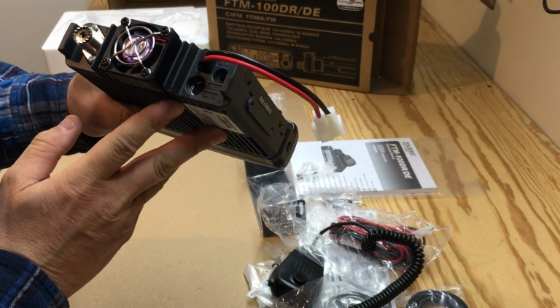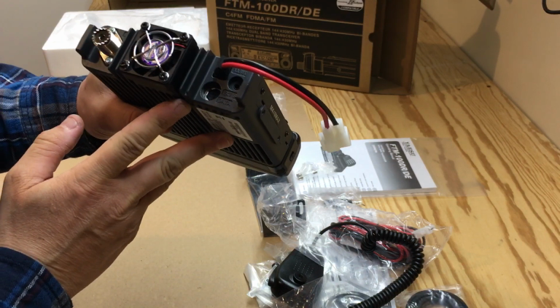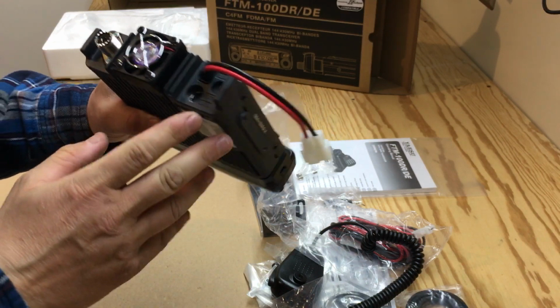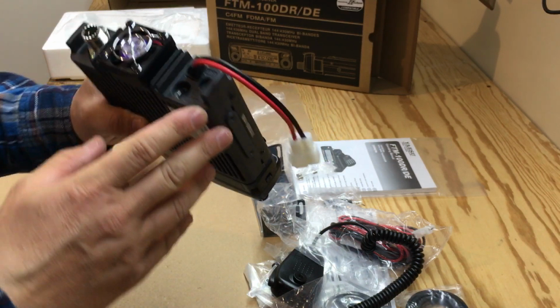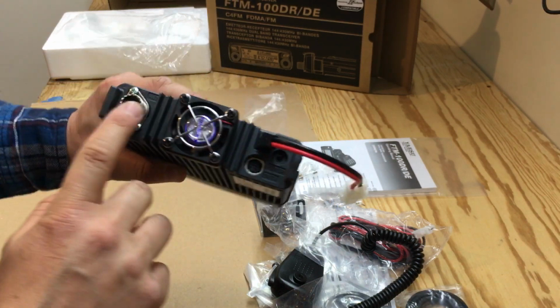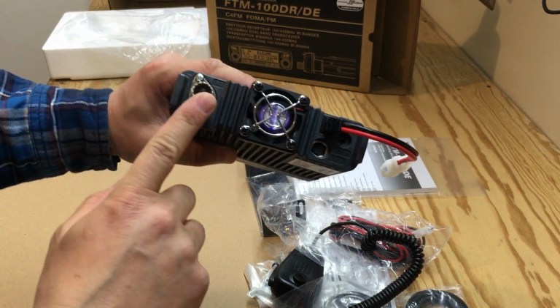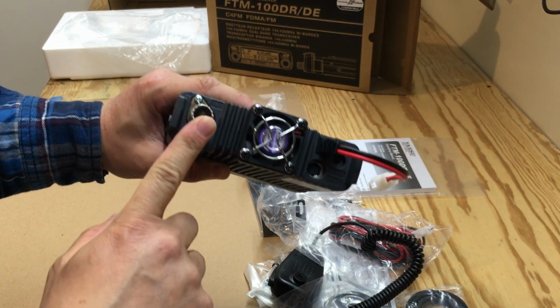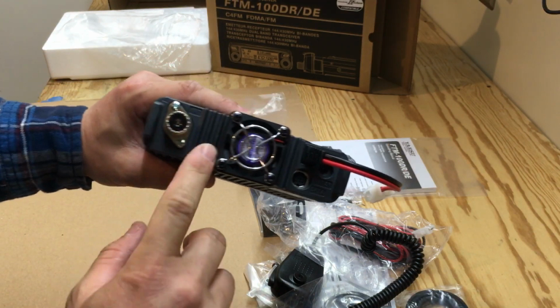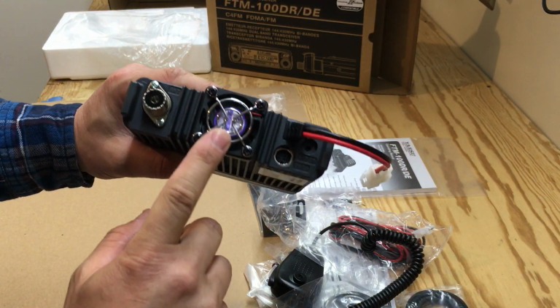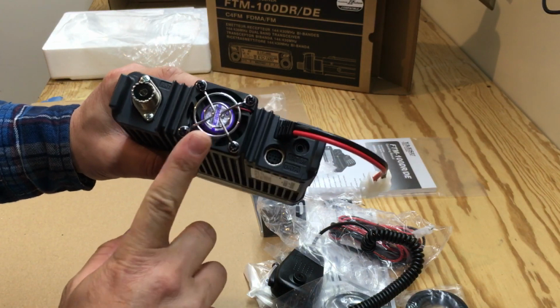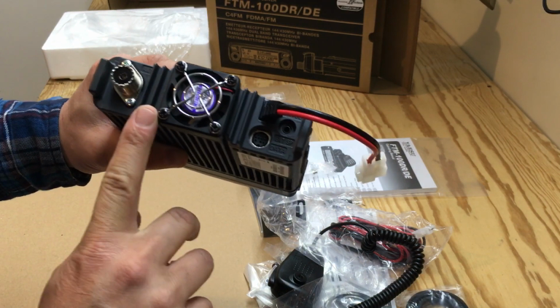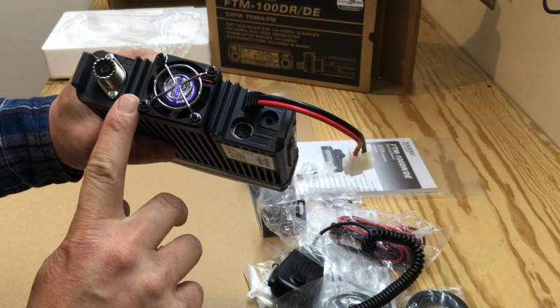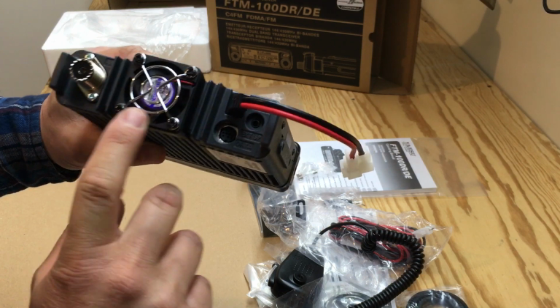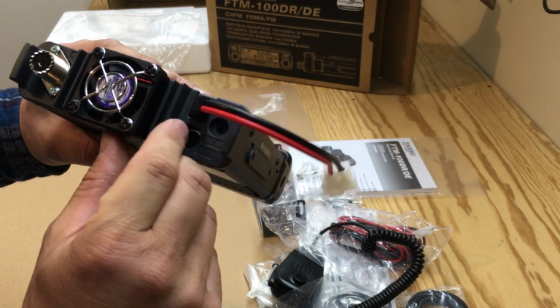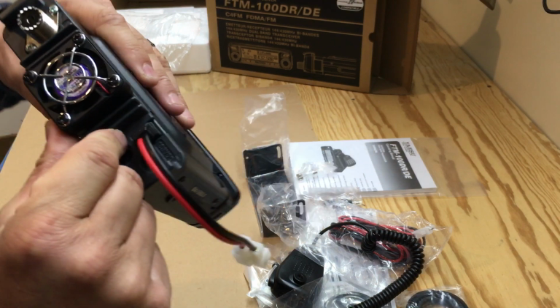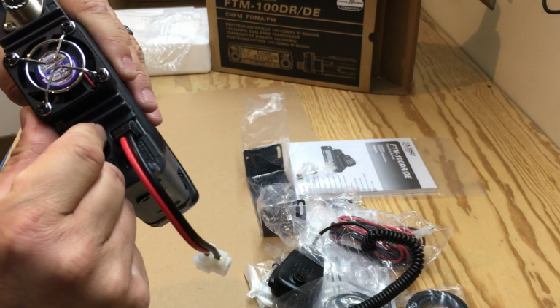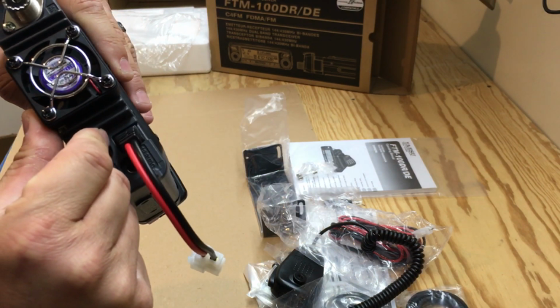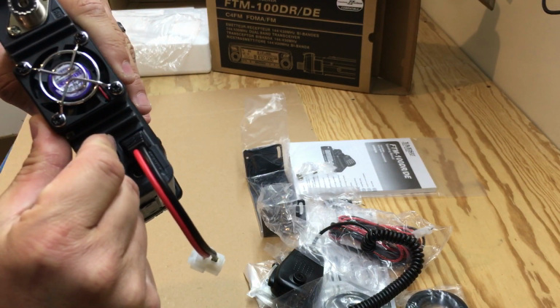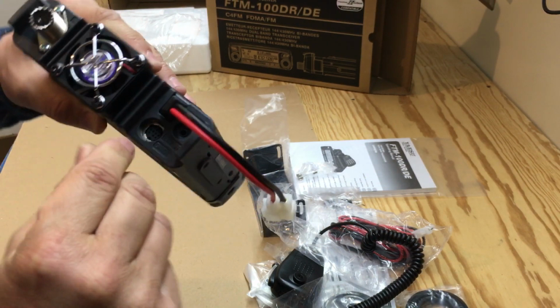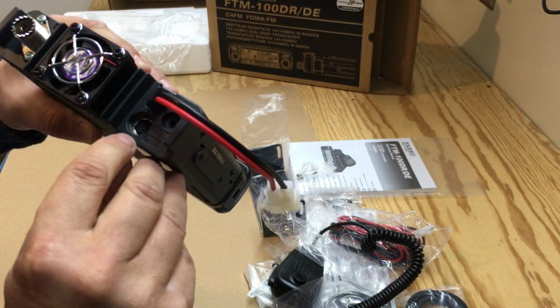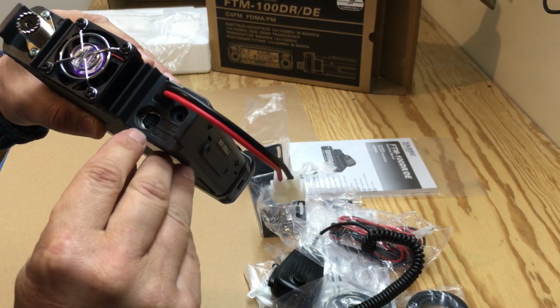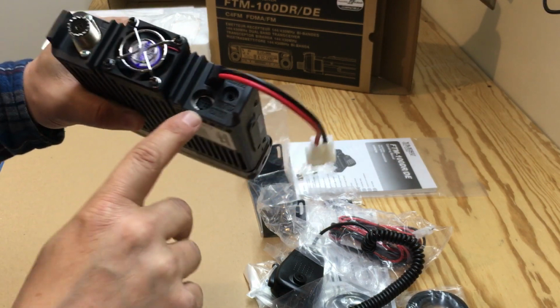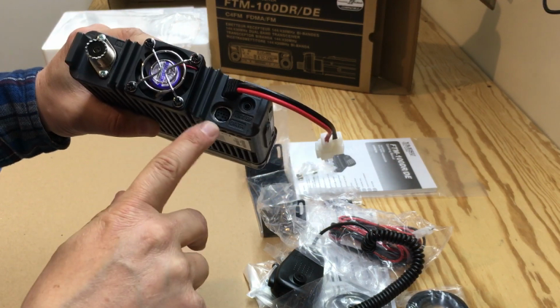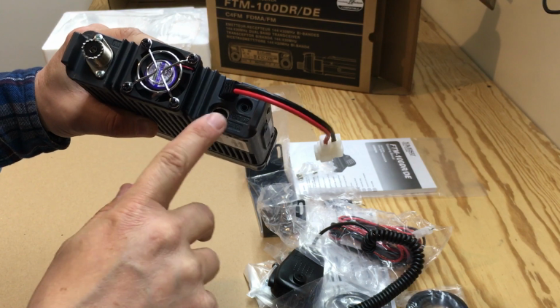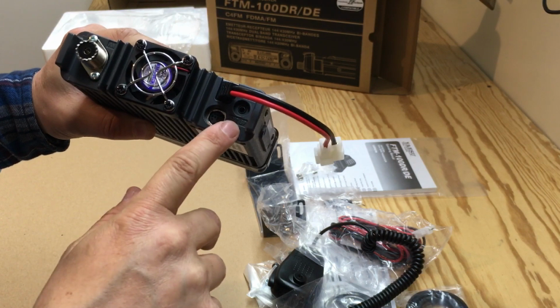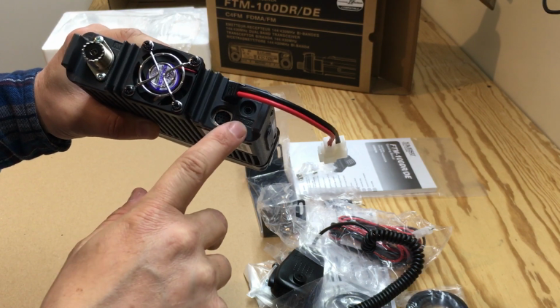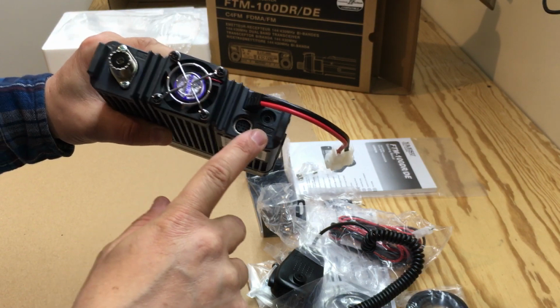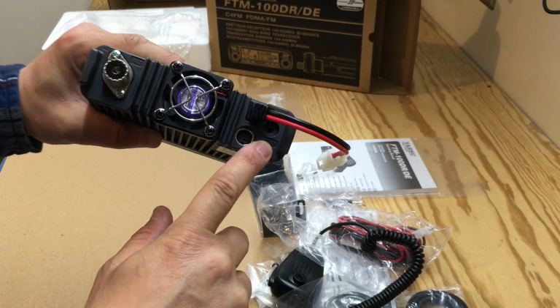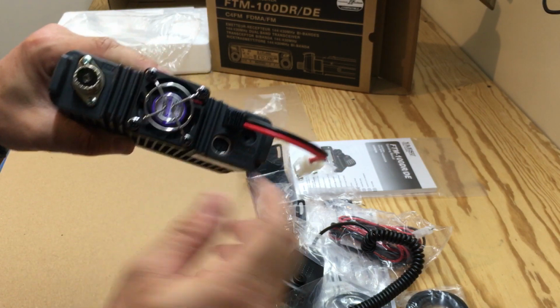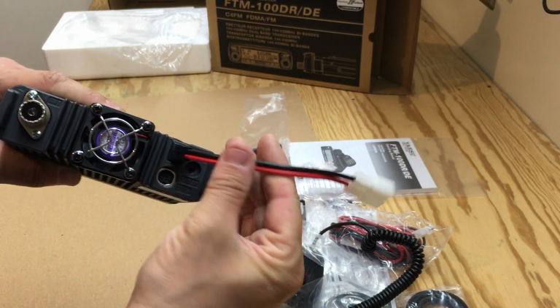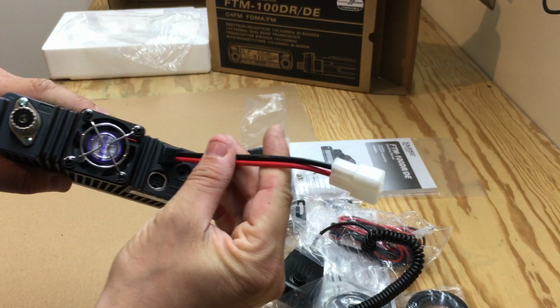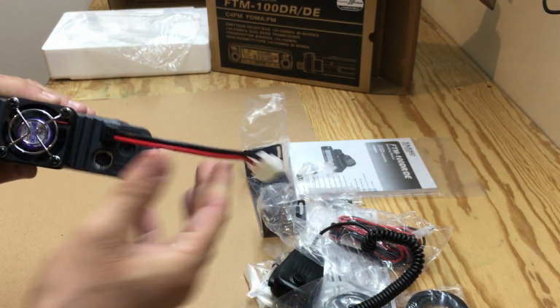Then we have the antenna connection, fan, then we have the data connection and external speaker, and the power wire.